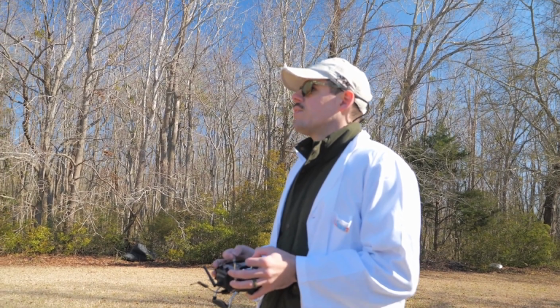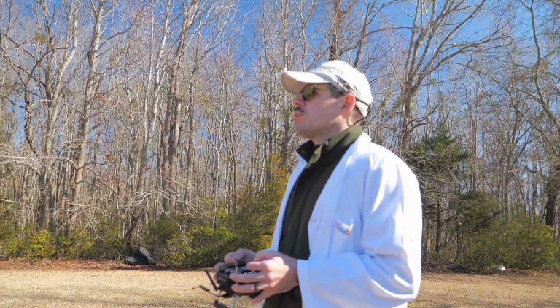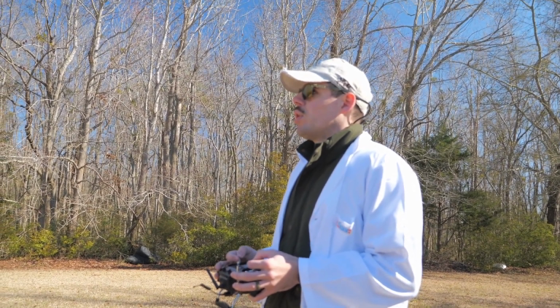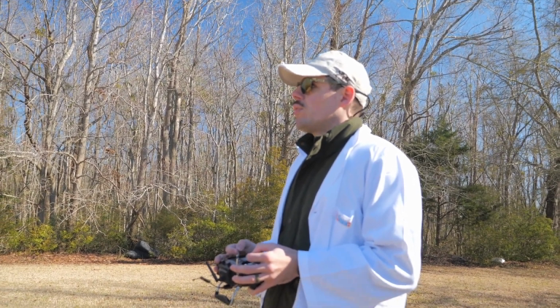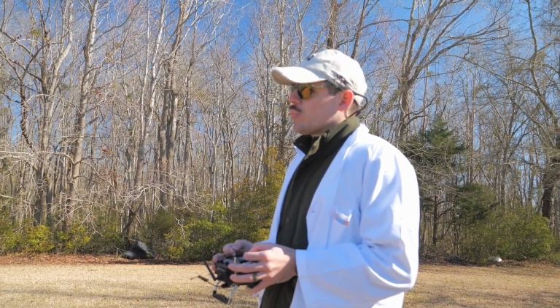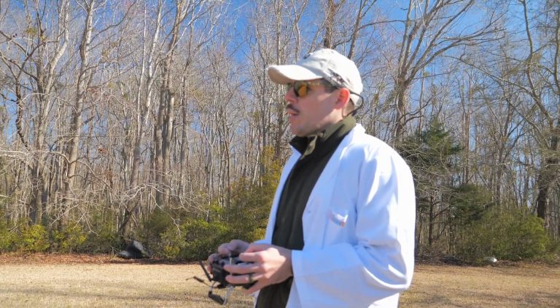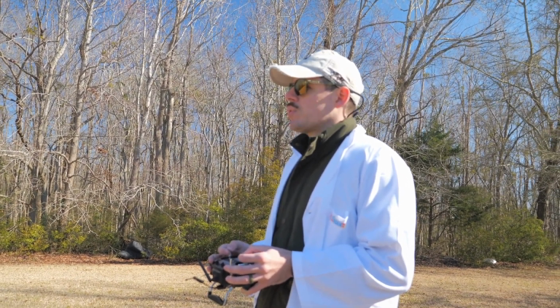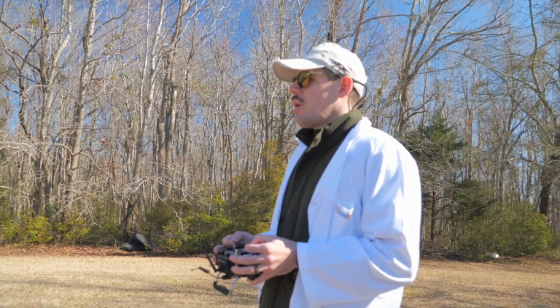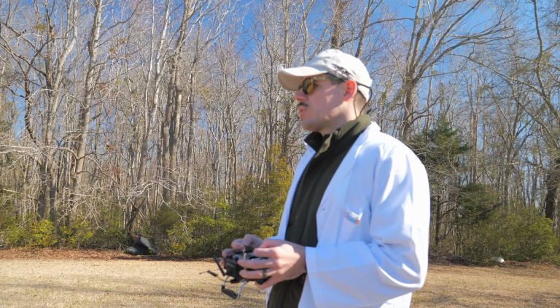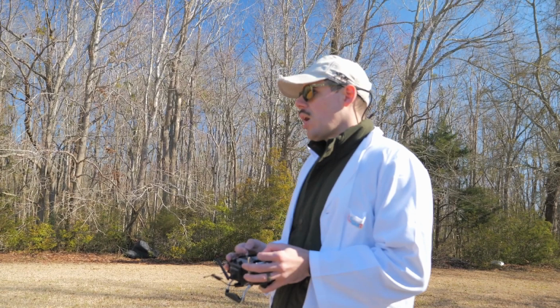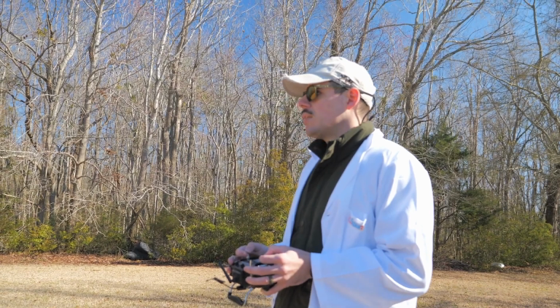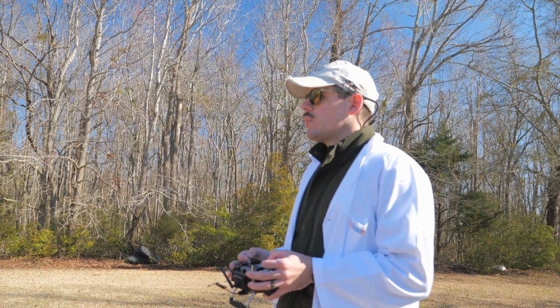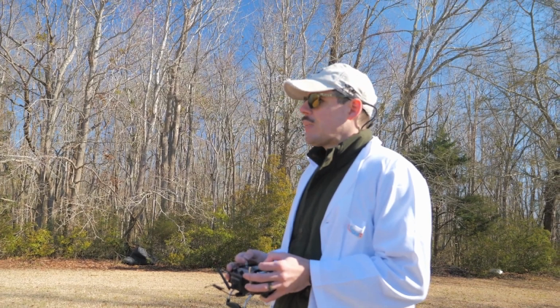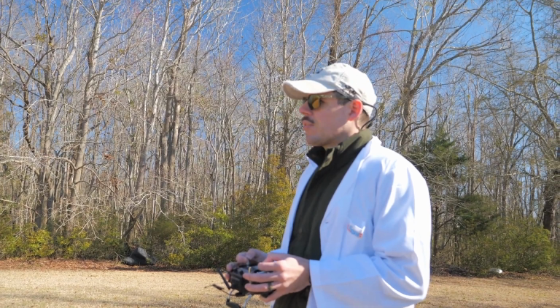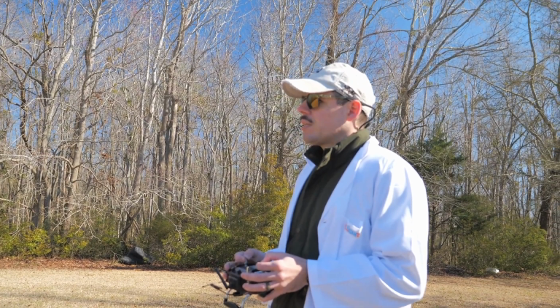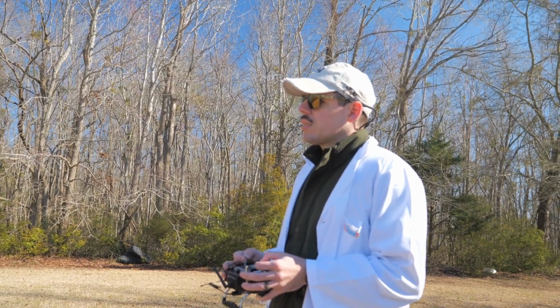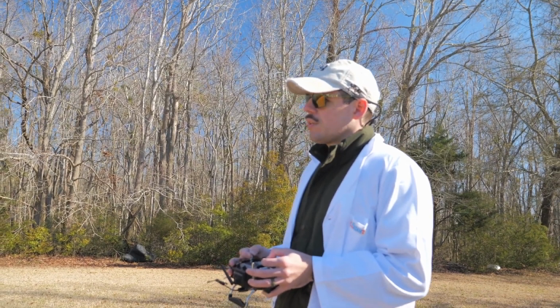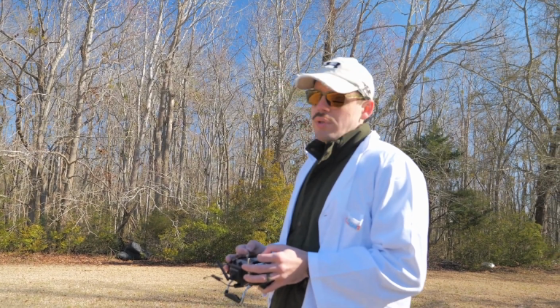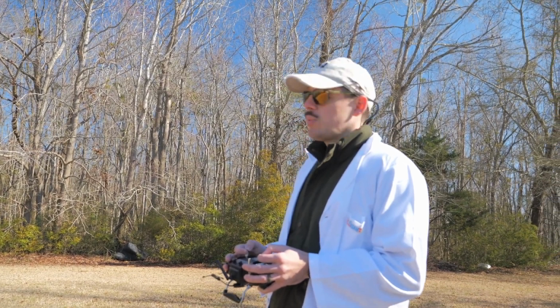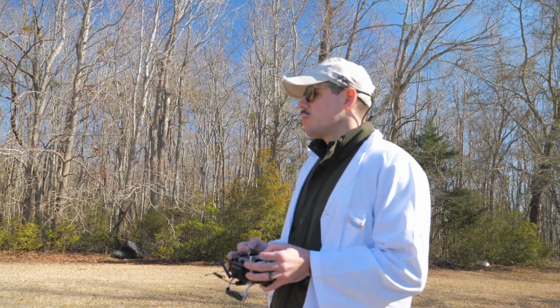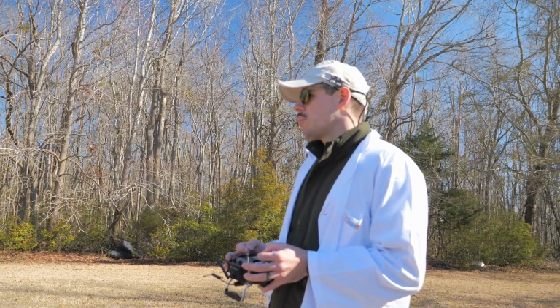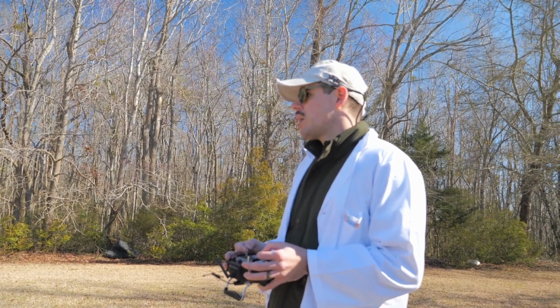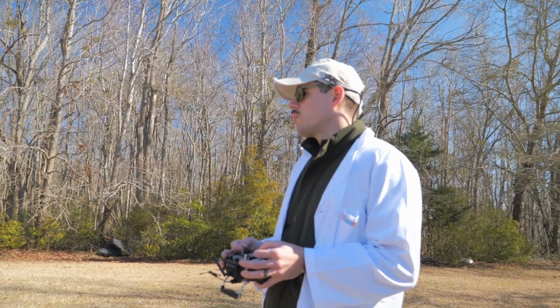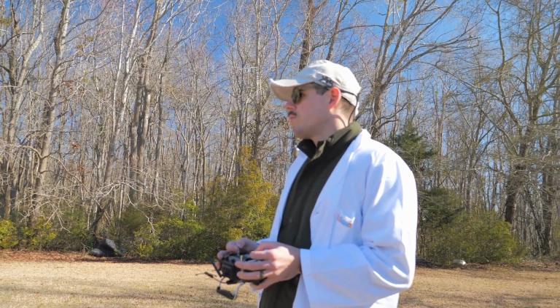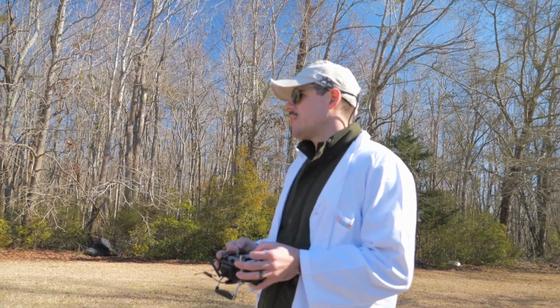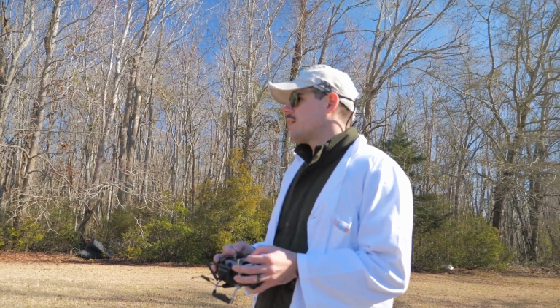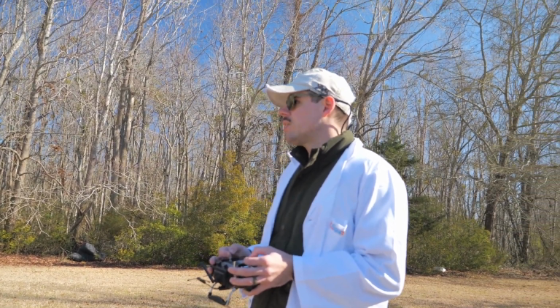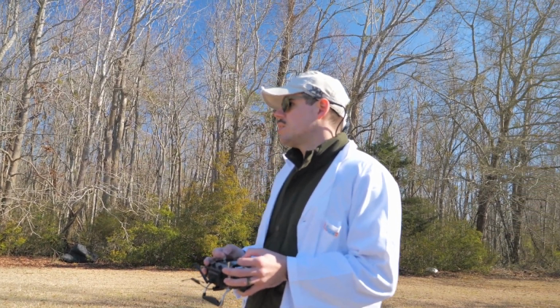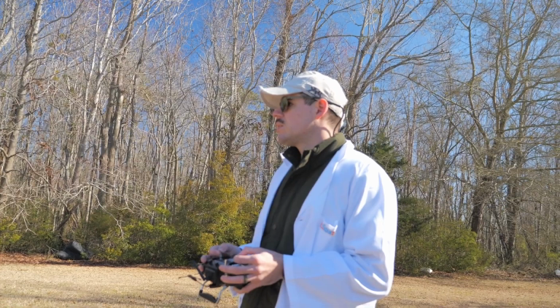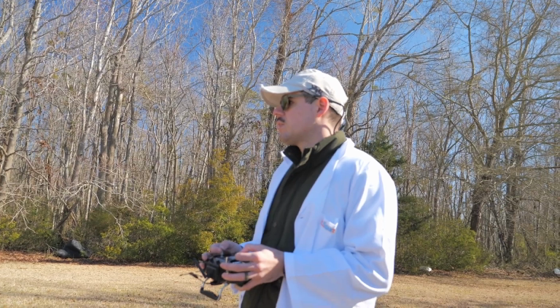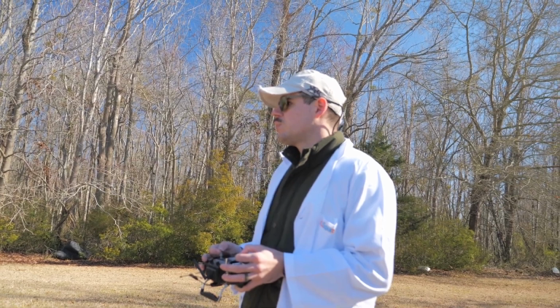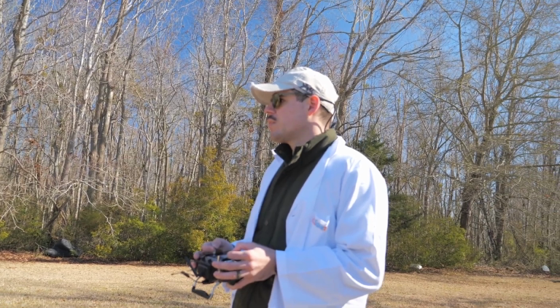I've never actually flown these props on this quad with this battery, and it's such a different transmitter — so the feel of it is very subjective.